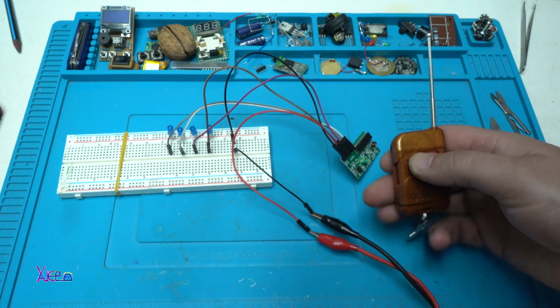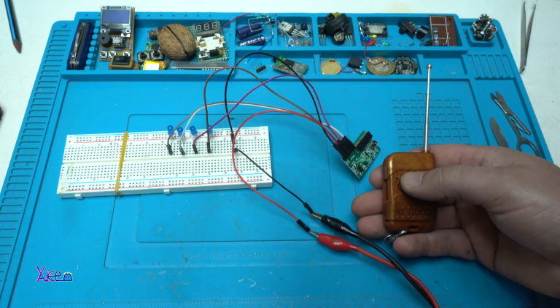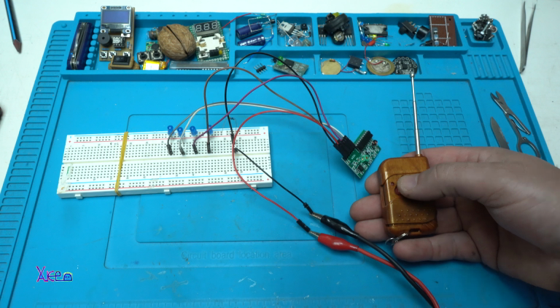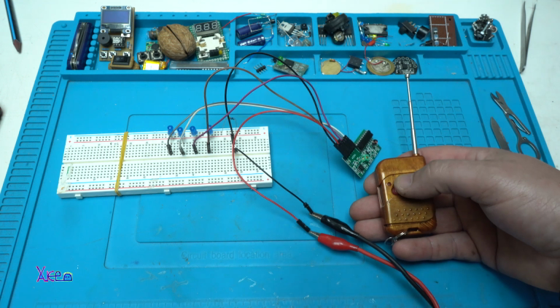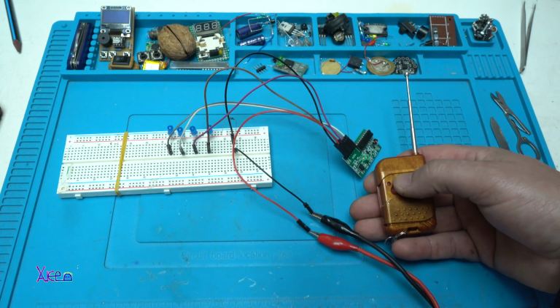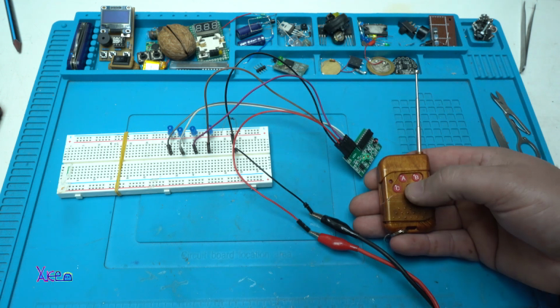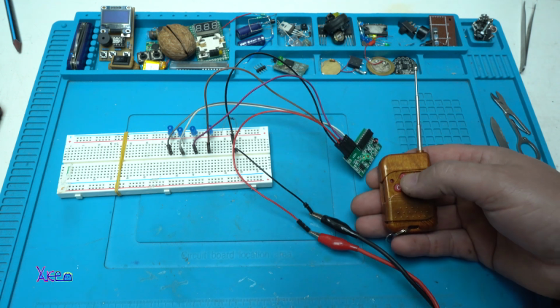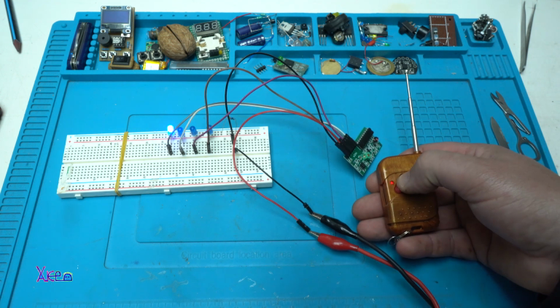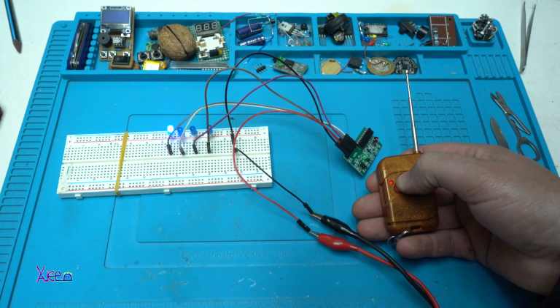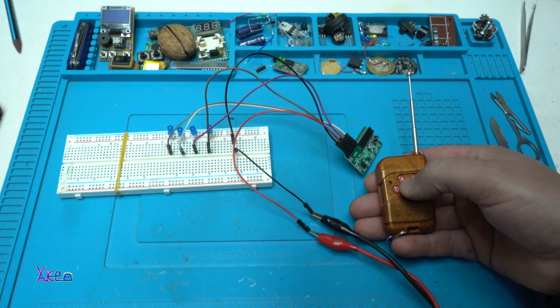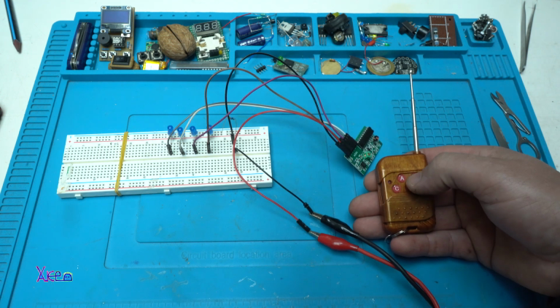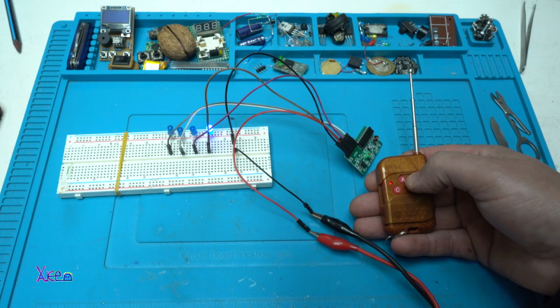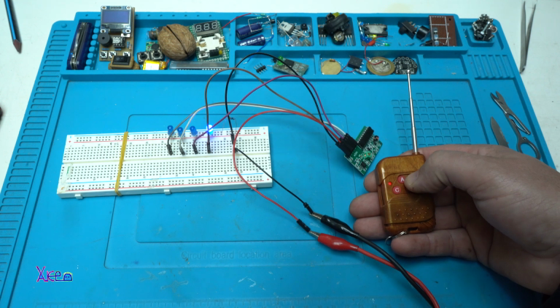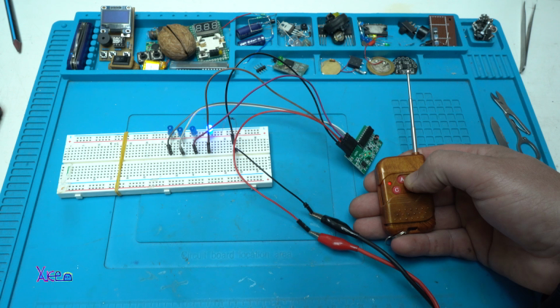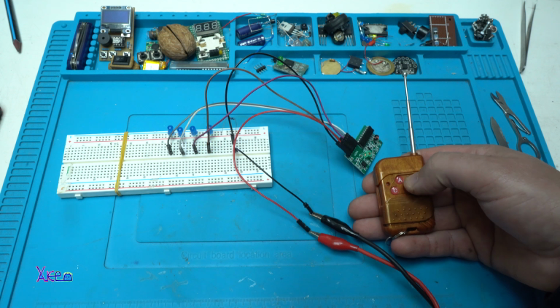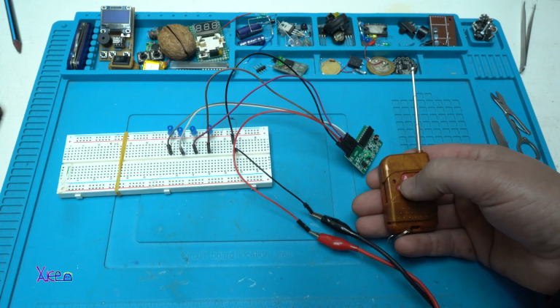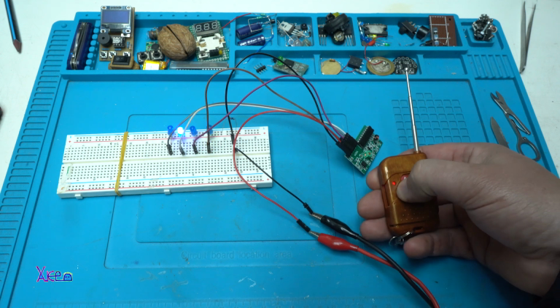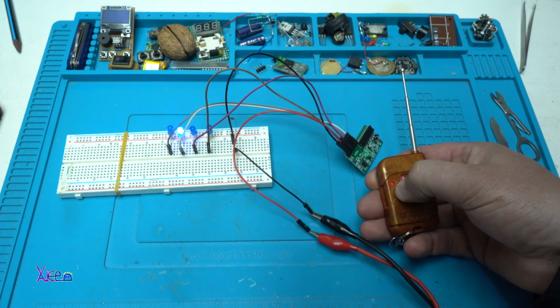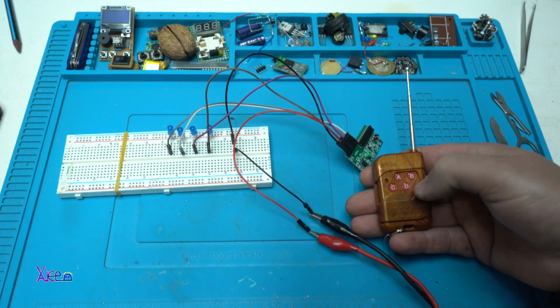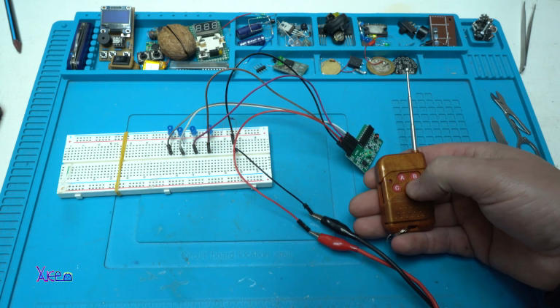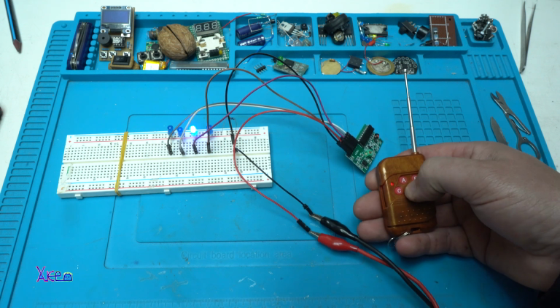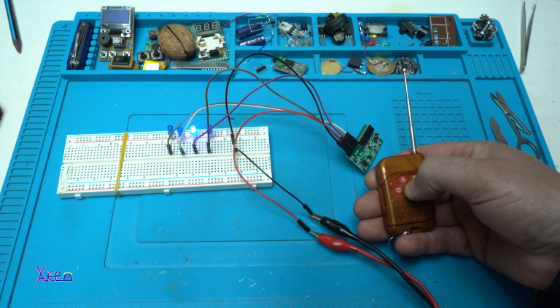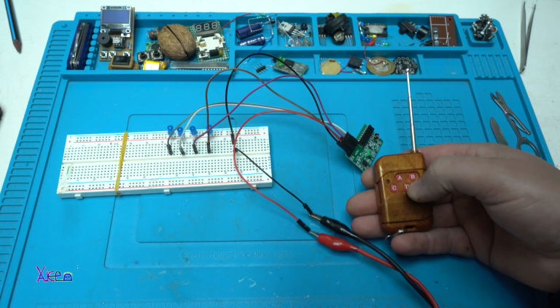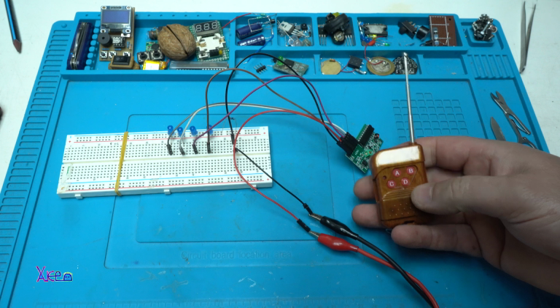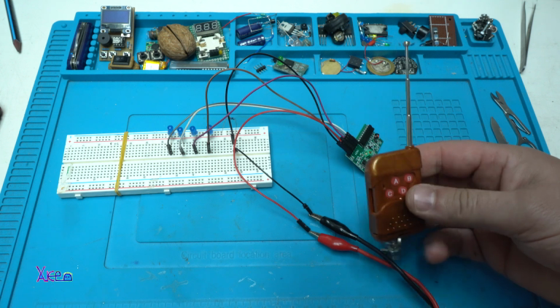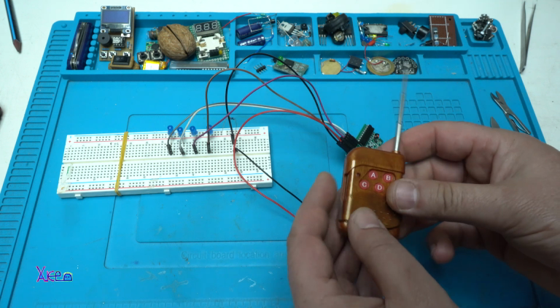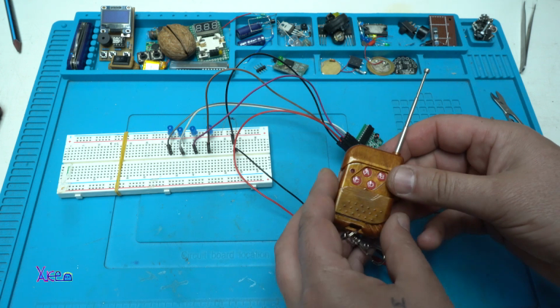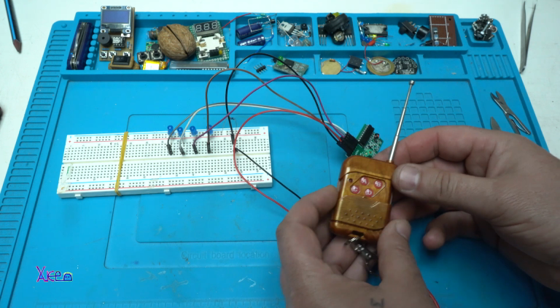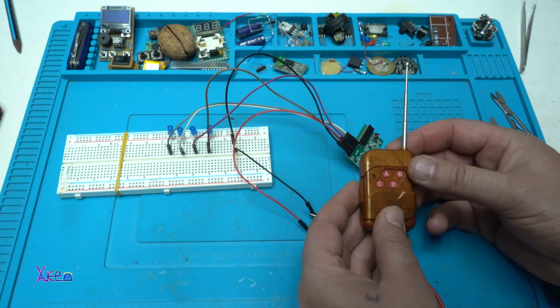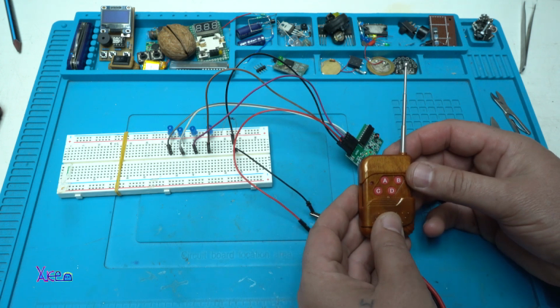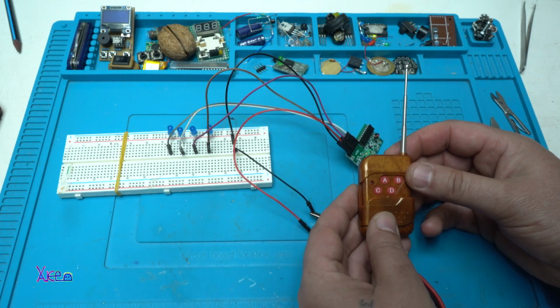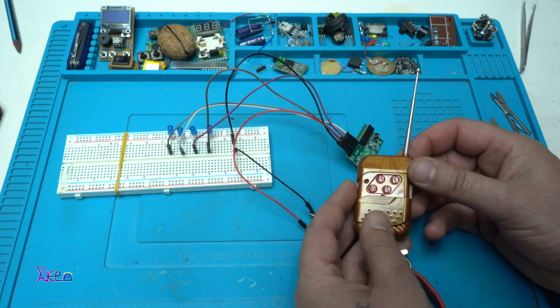Now I'm going to test it. First channel. Second. Third. And fourth channel. Working fine.